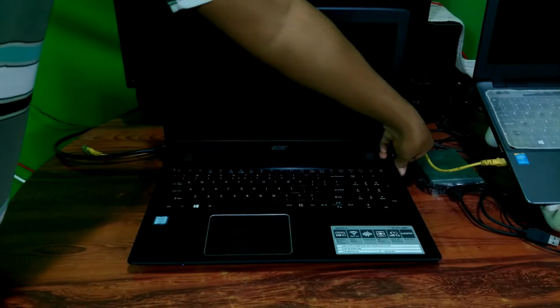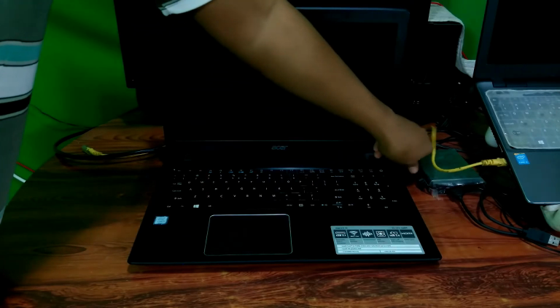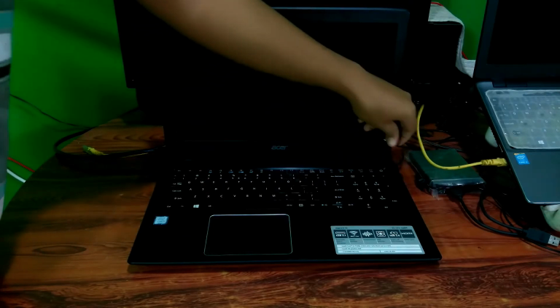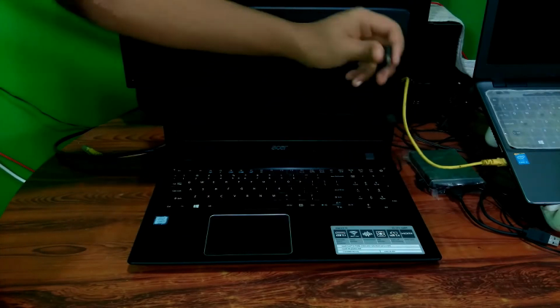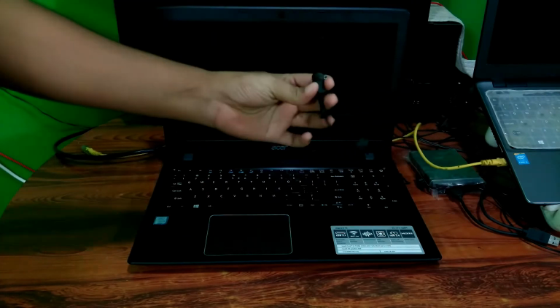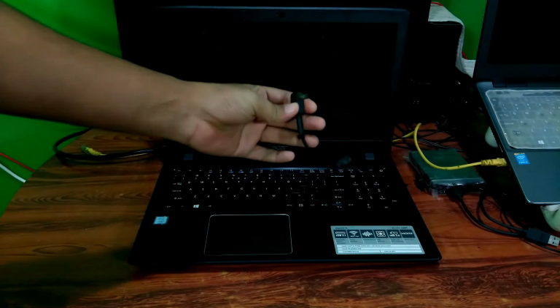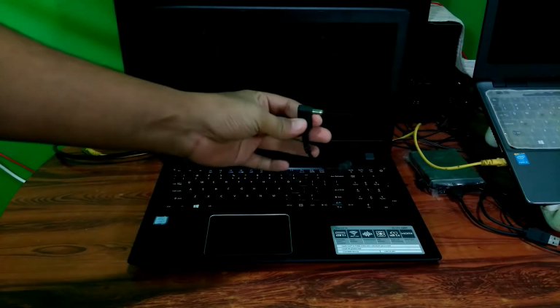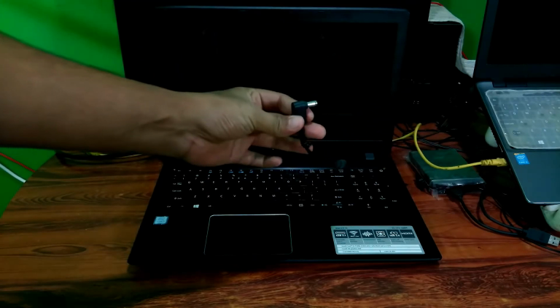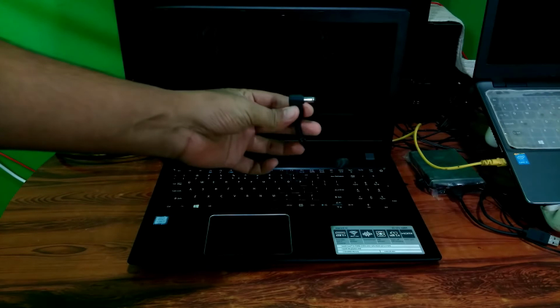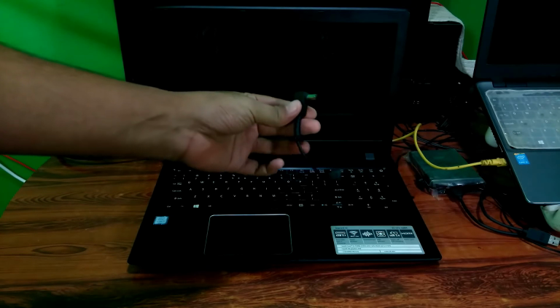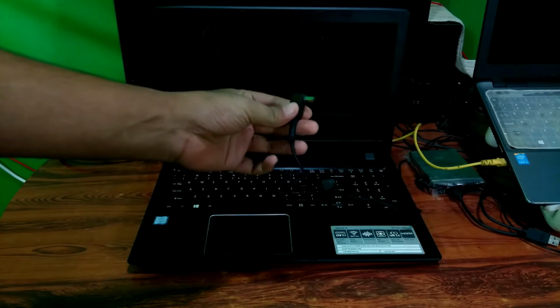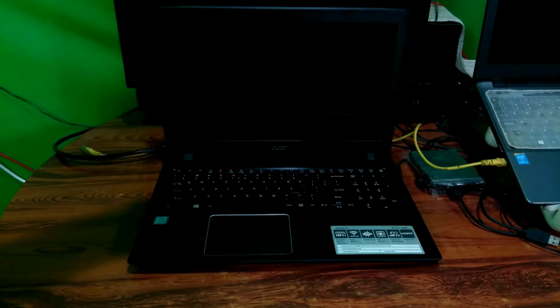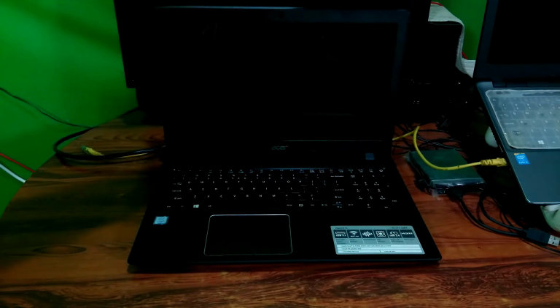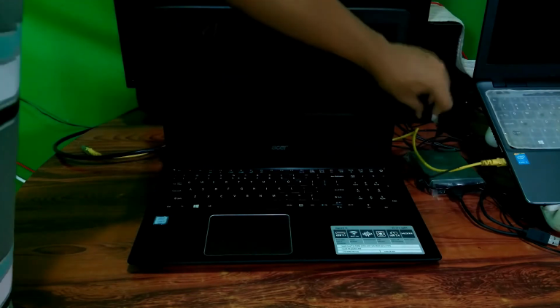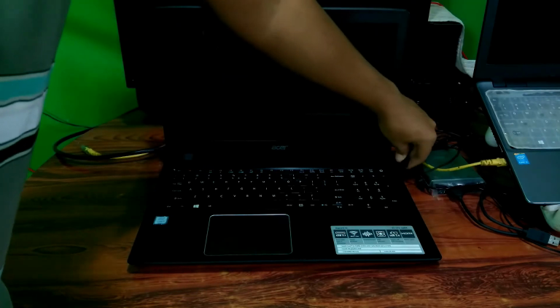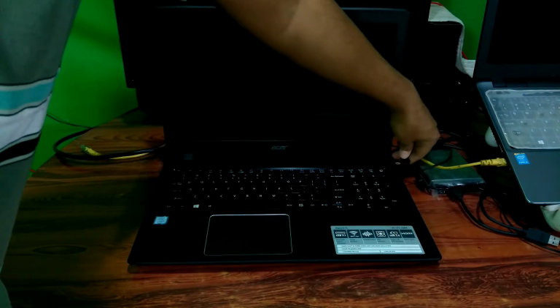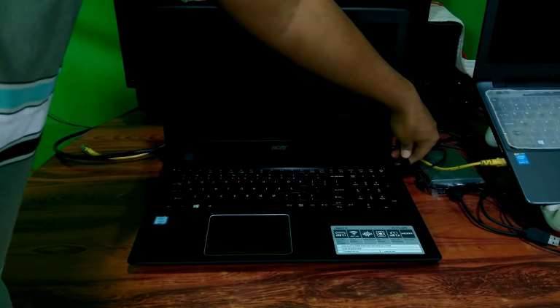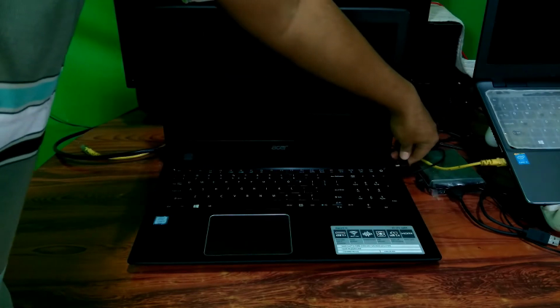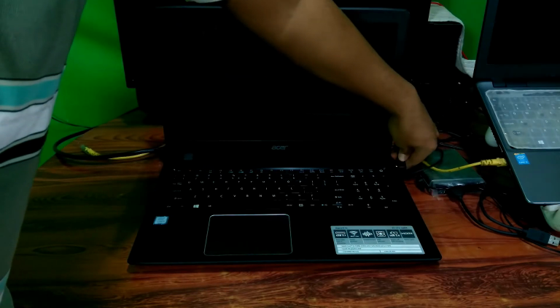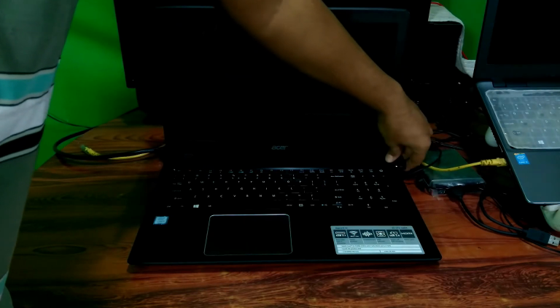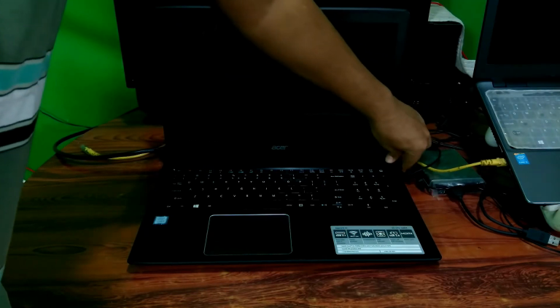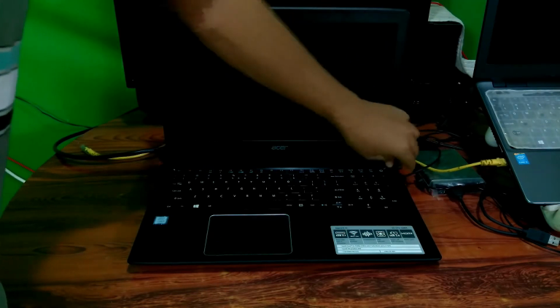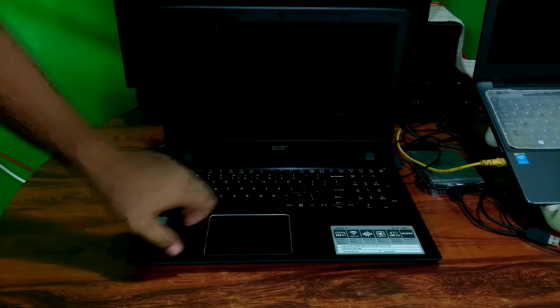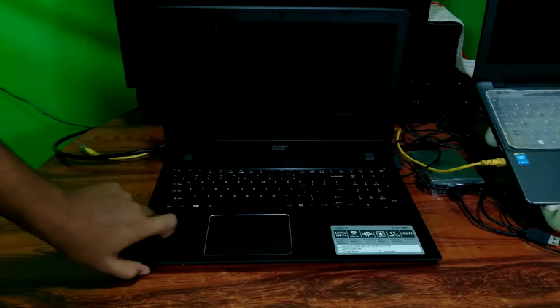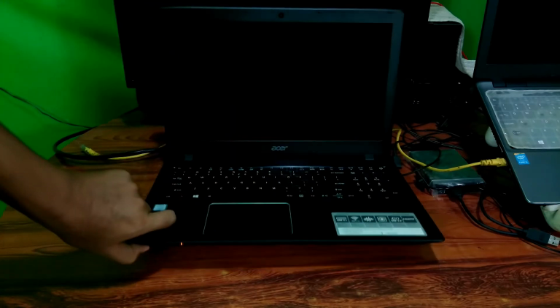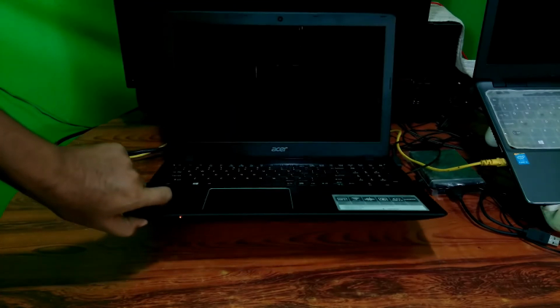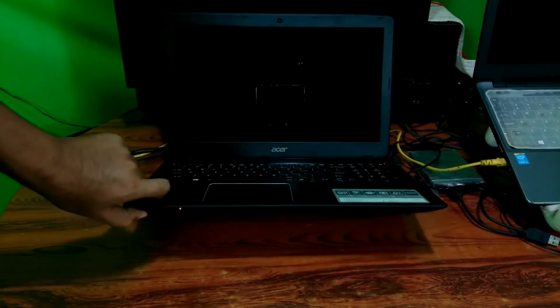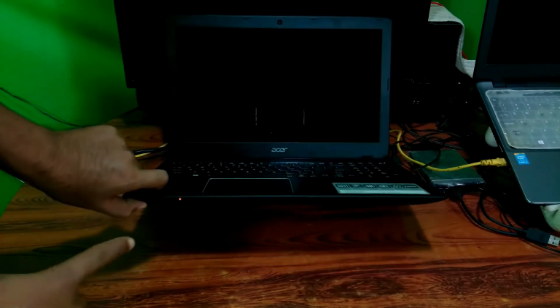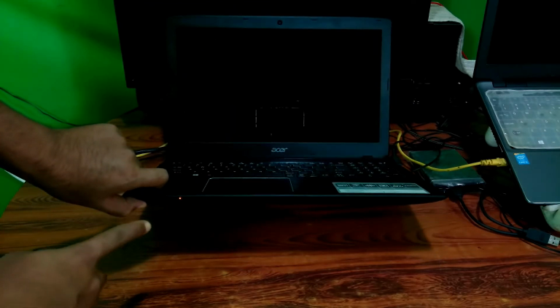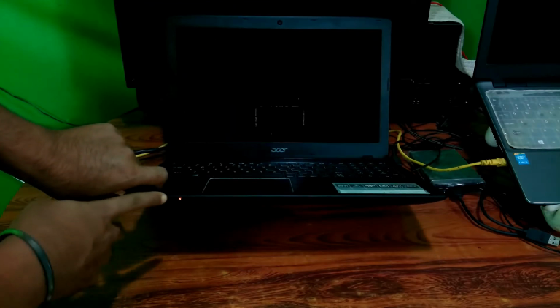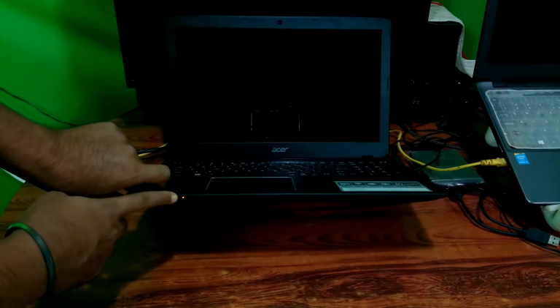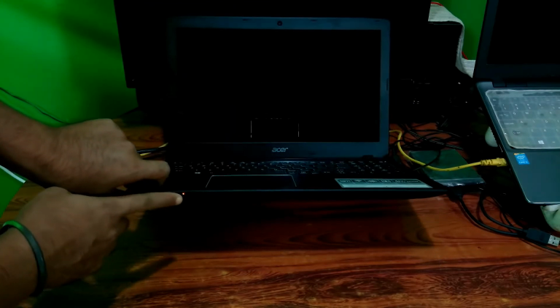First, you need to make sure that your laptop's AC adapter is working properly or not. If it's working properly then fine. As you can see, in my case my power AC adapter is working properly.